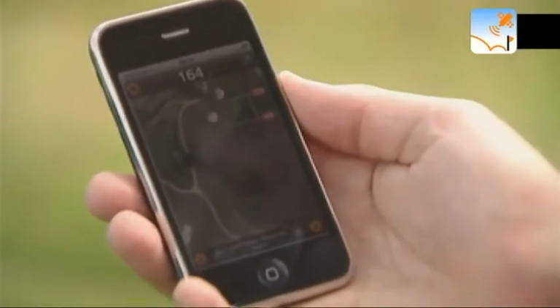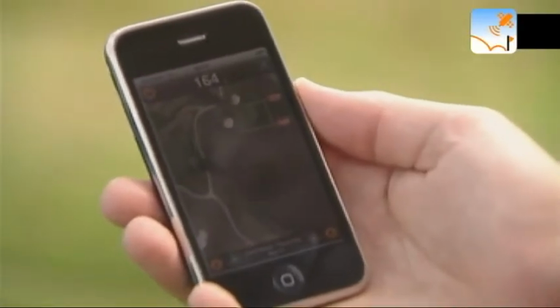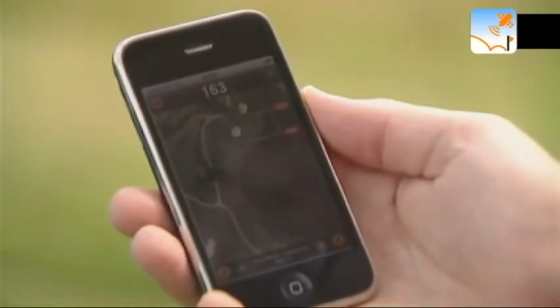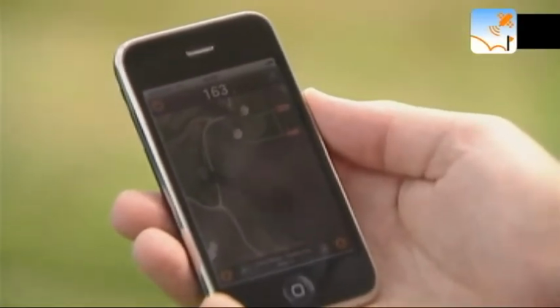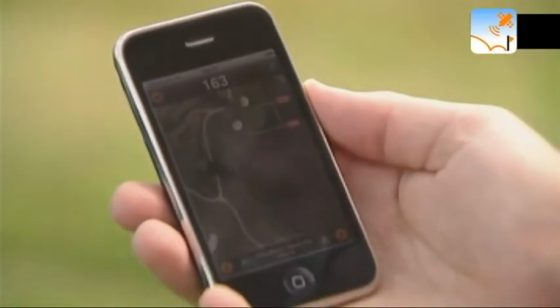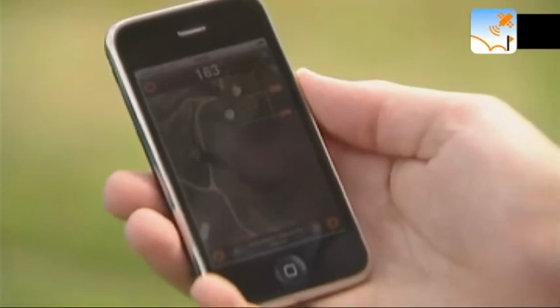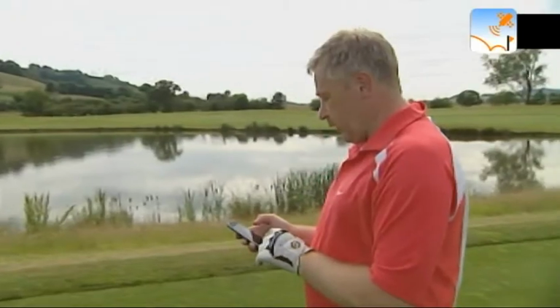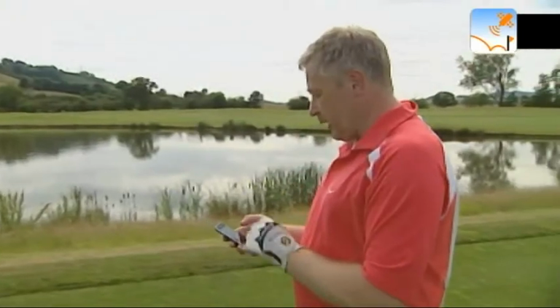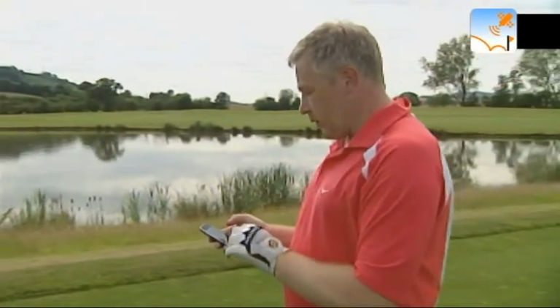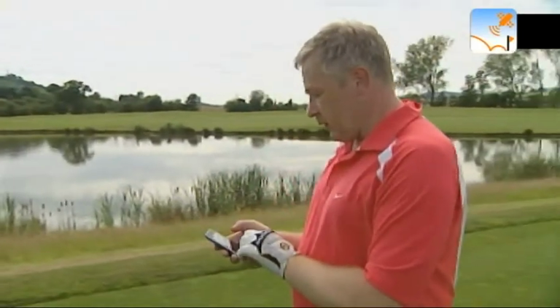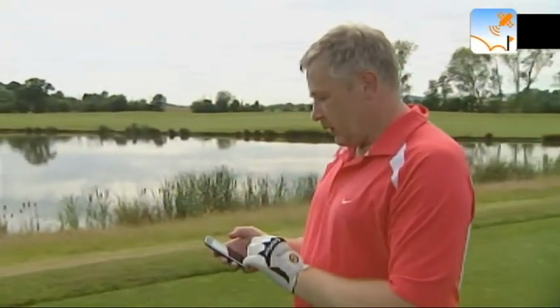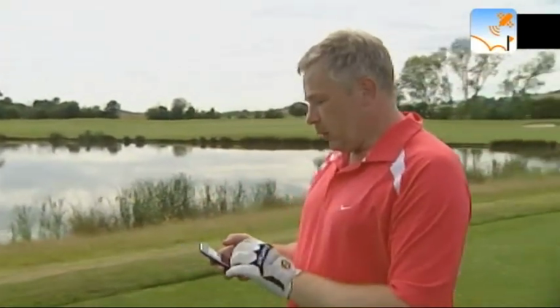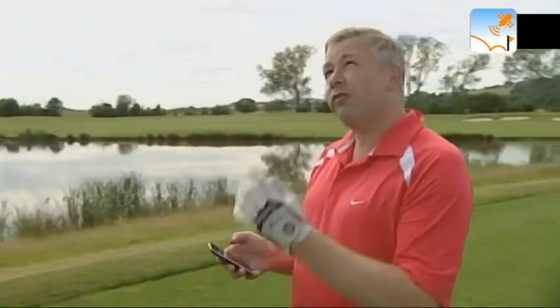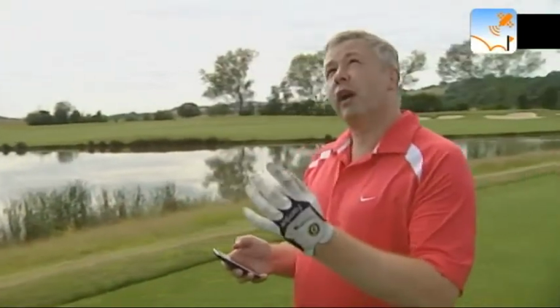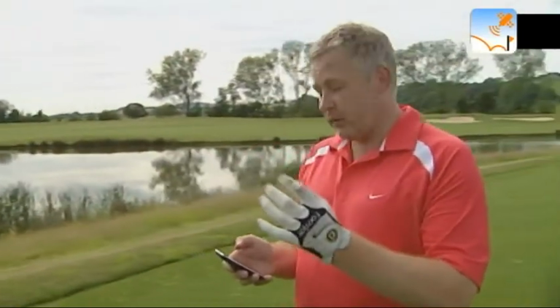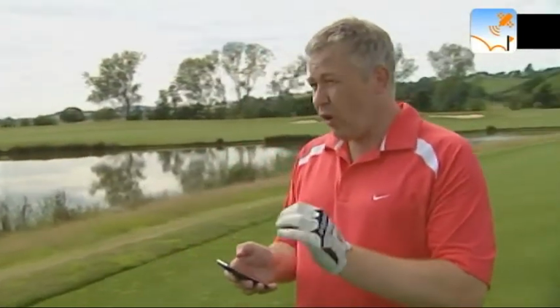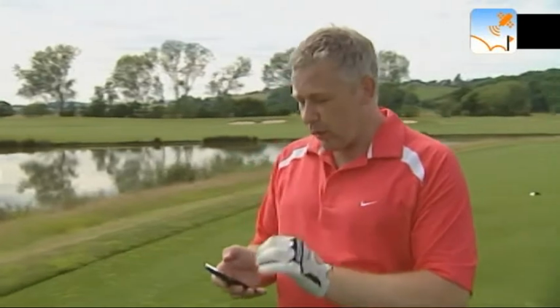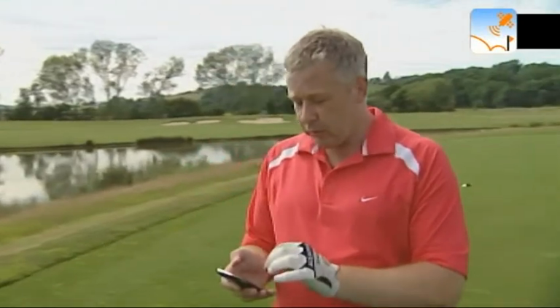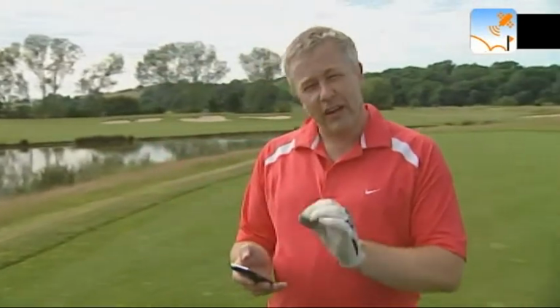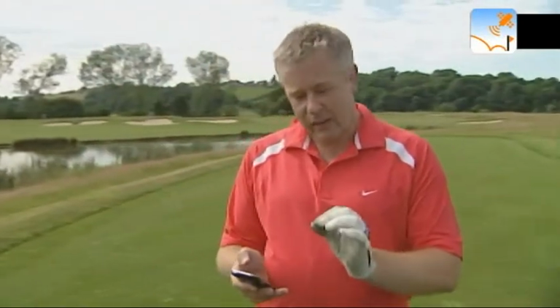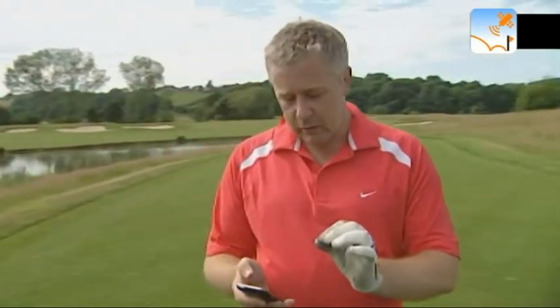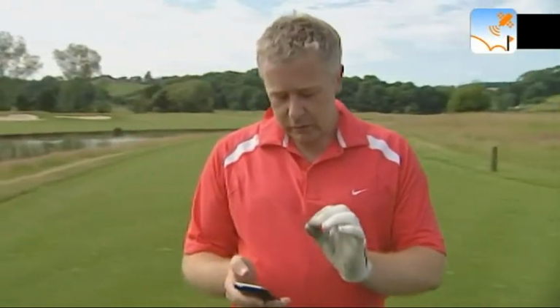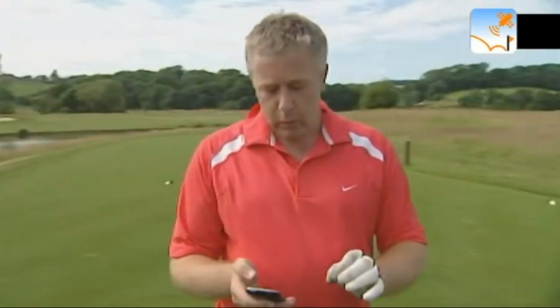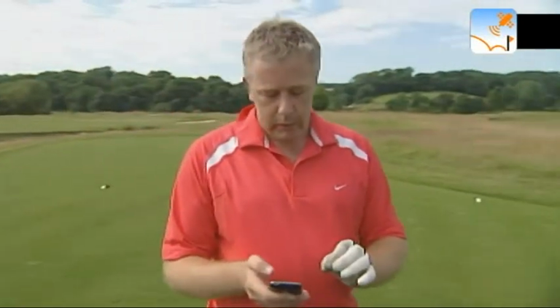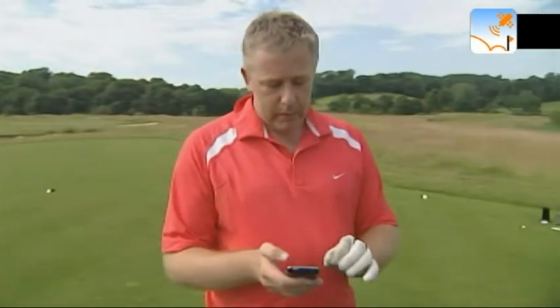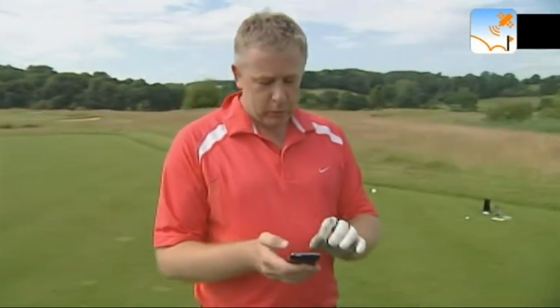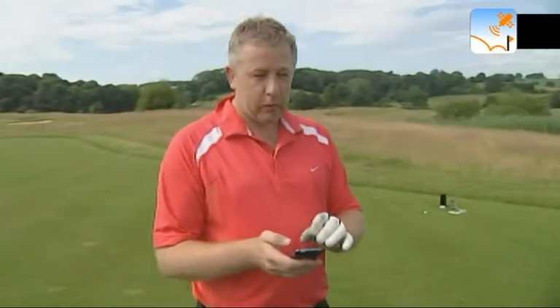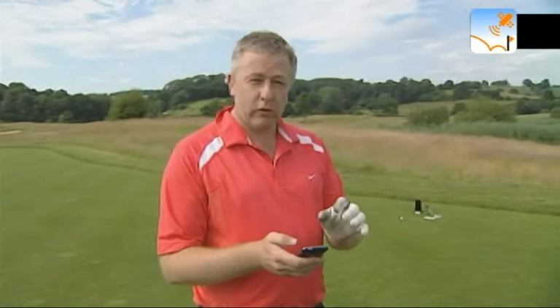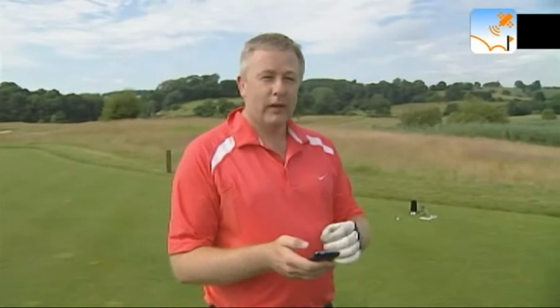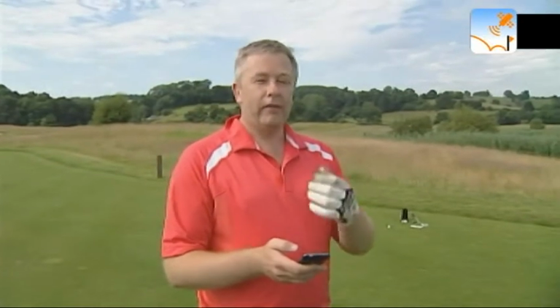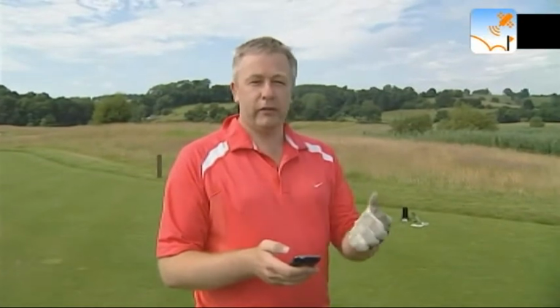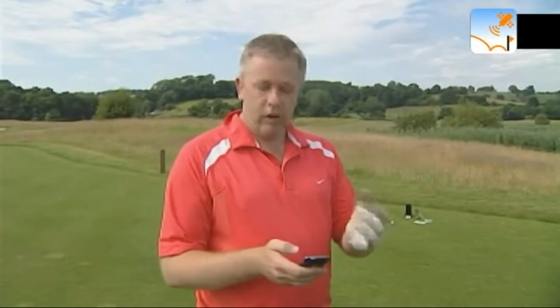Here we are on the tee, I'm looking at the data, but it's a really bright day outside and I can't quite see the screen as clearly as I'd like to. So I'm going to switch between the photograph and the distance guide graphics on the Golf GPS I.